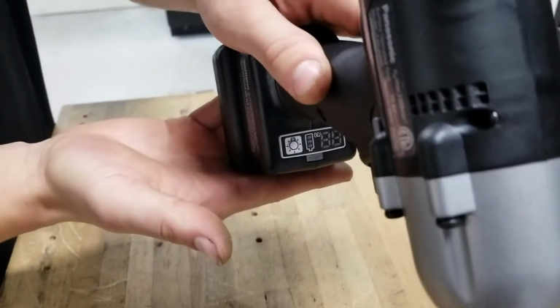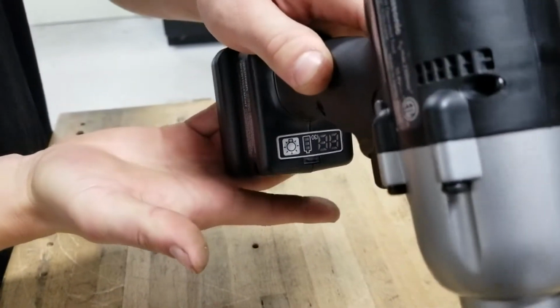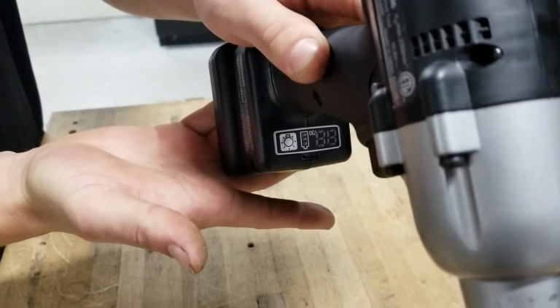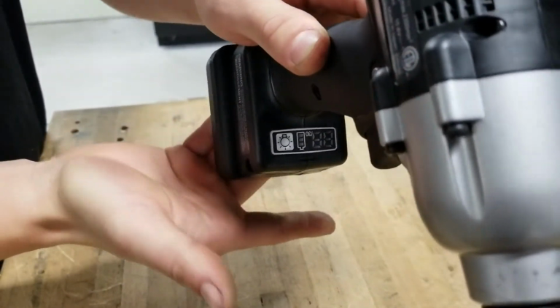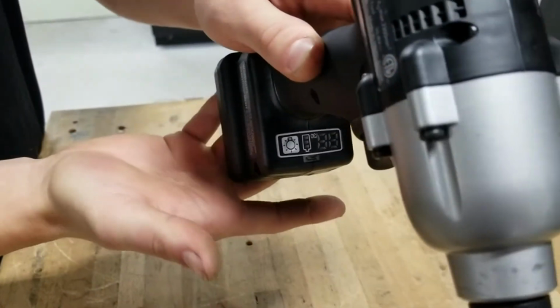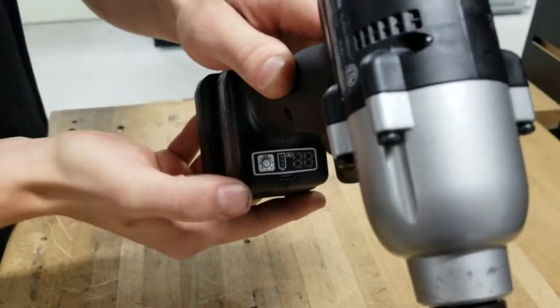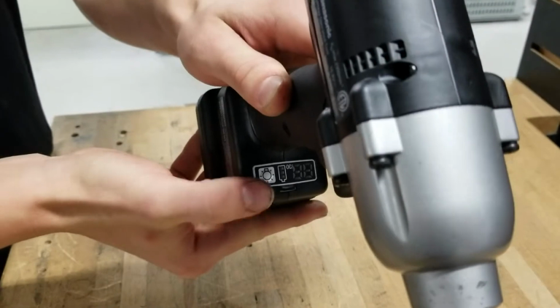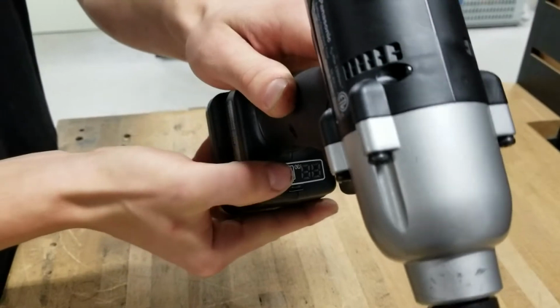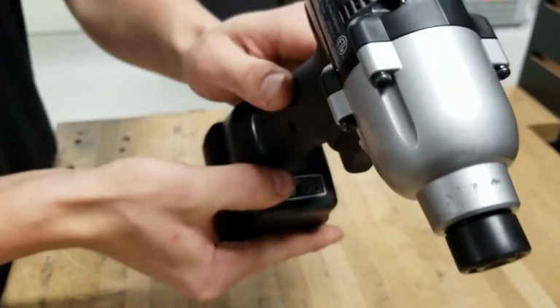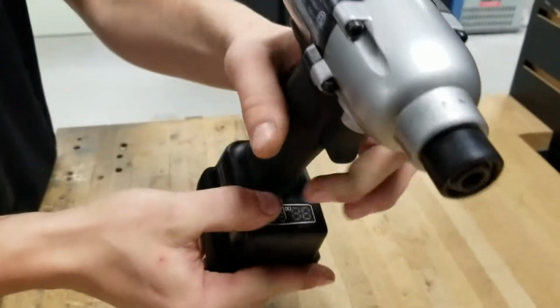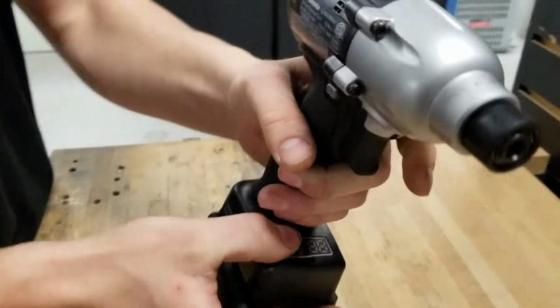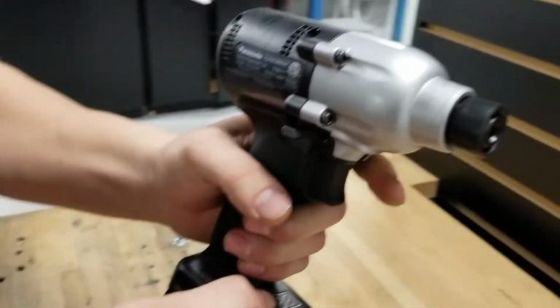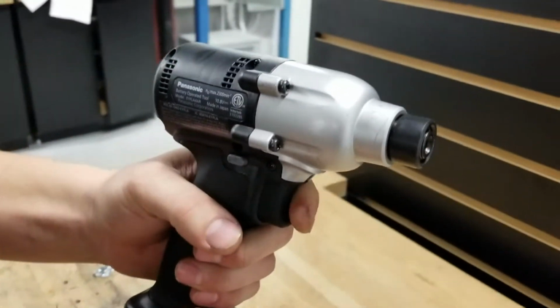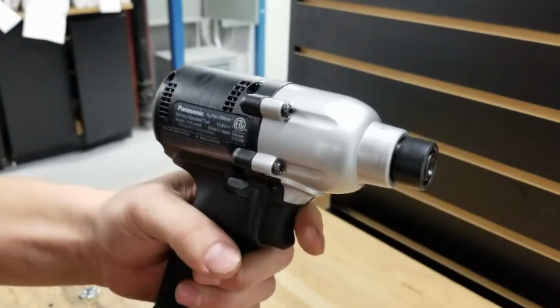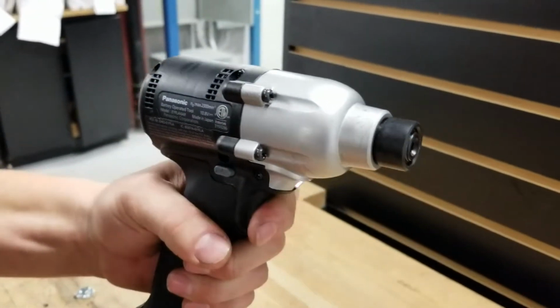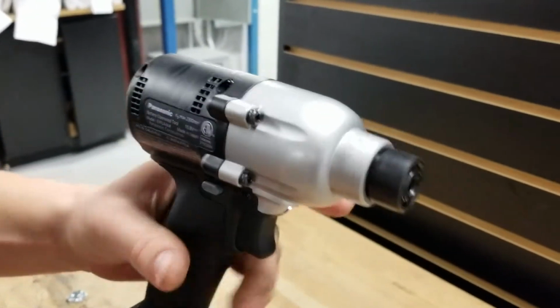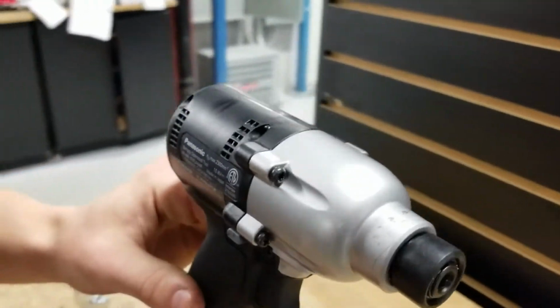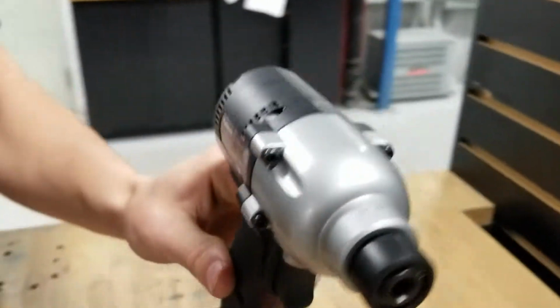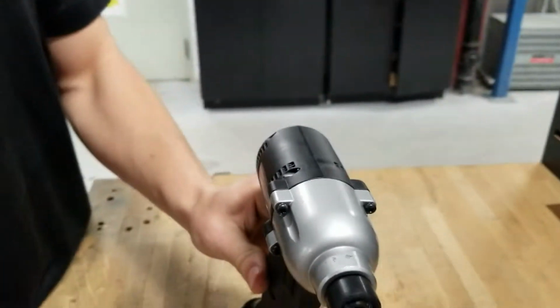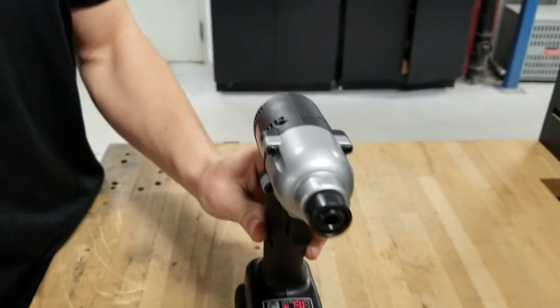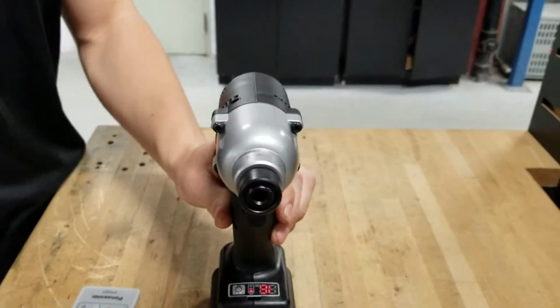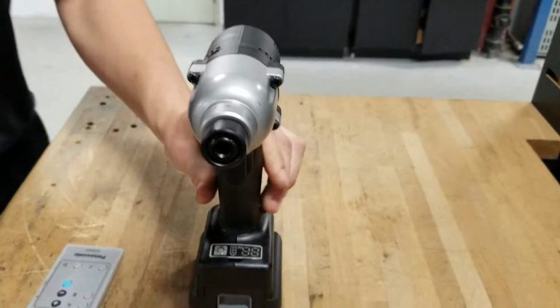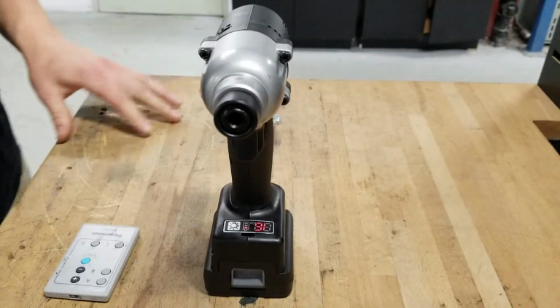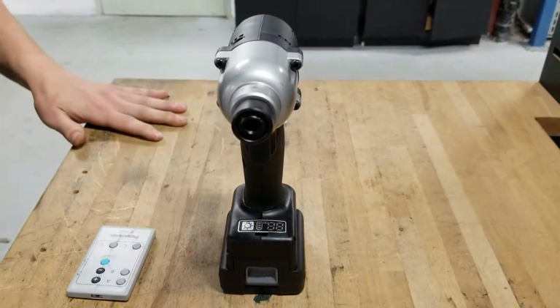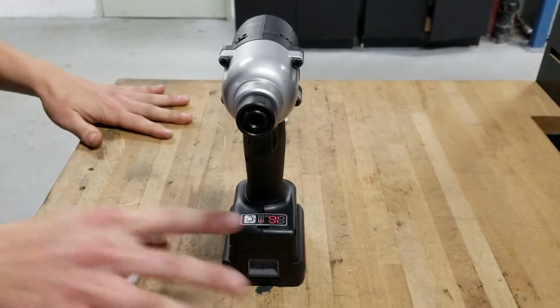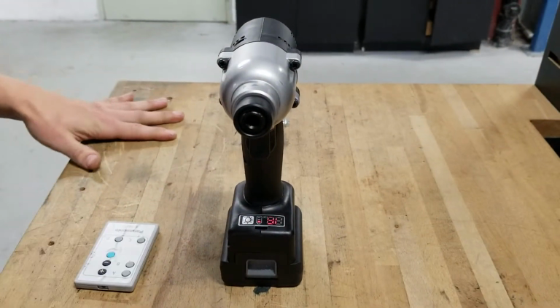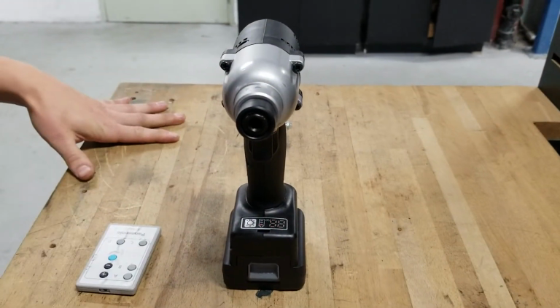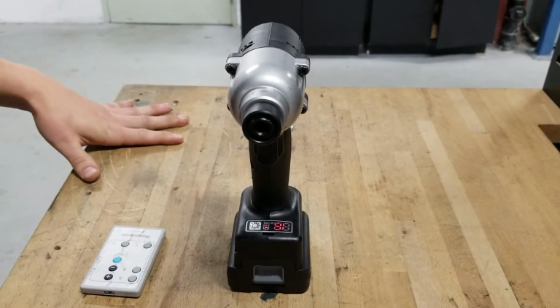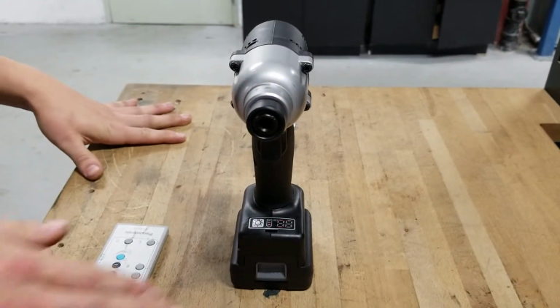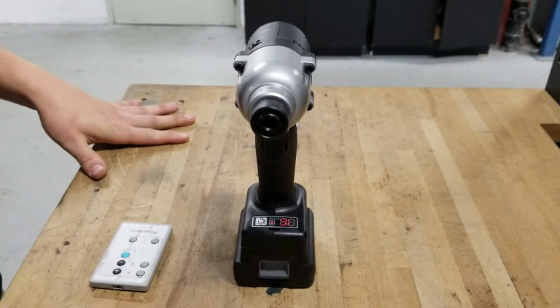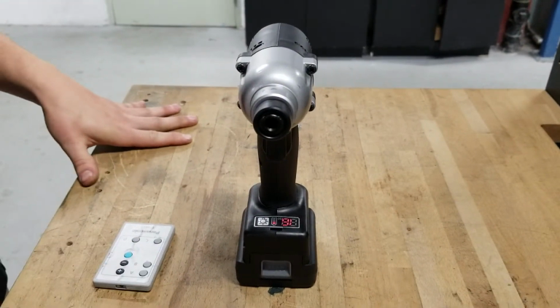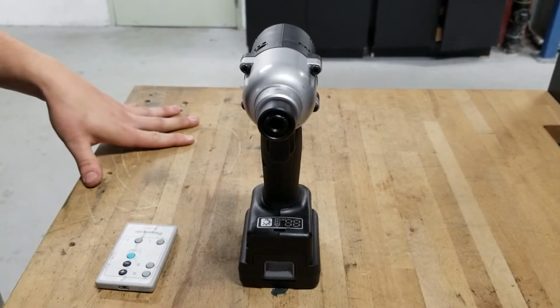Once we locate the LED button, we can go ahead and press it while simultaneously pressing the trigger. Once we do that, we should notice that beside the LED button, we have a red flashing light.